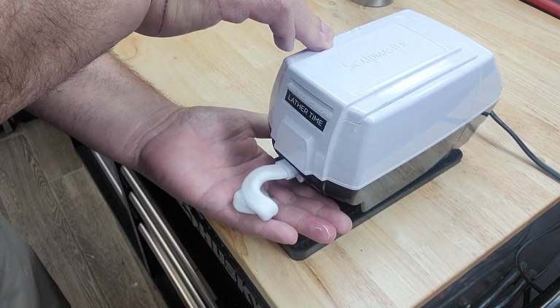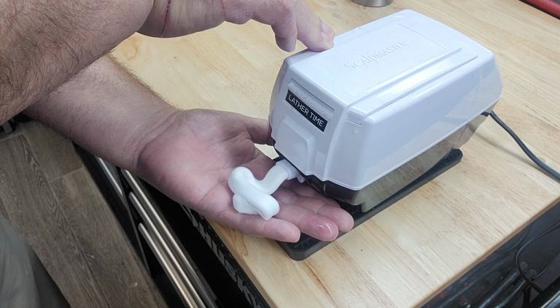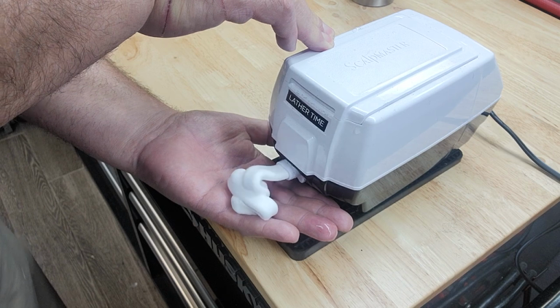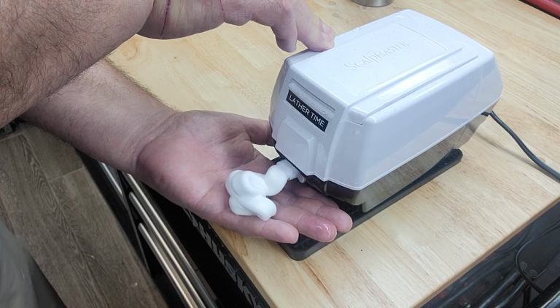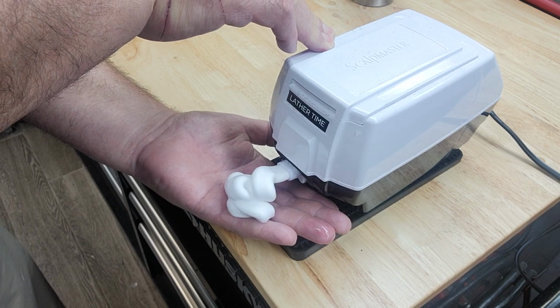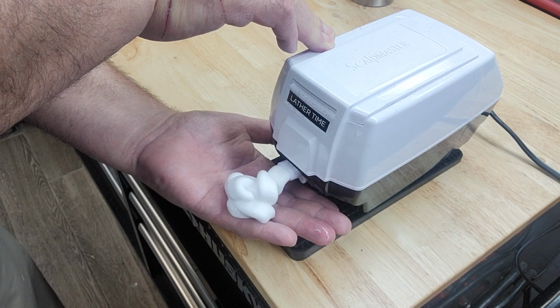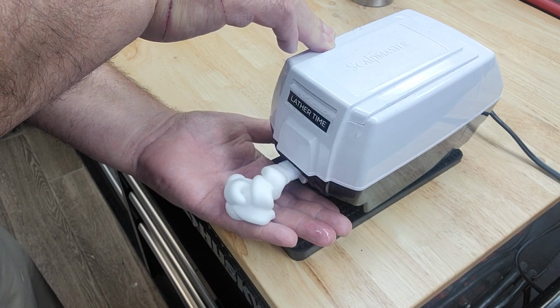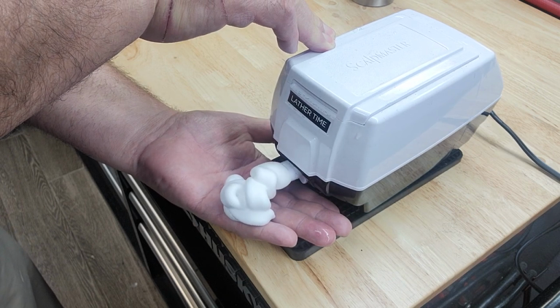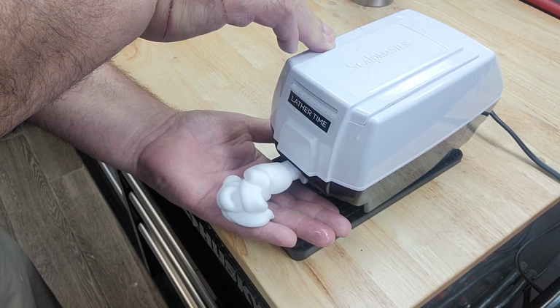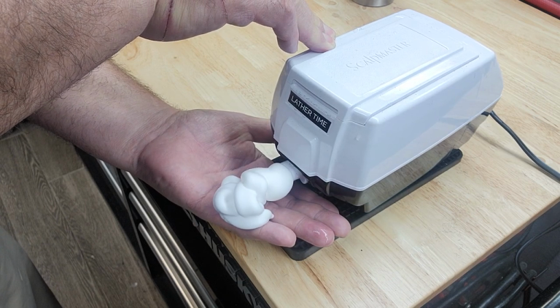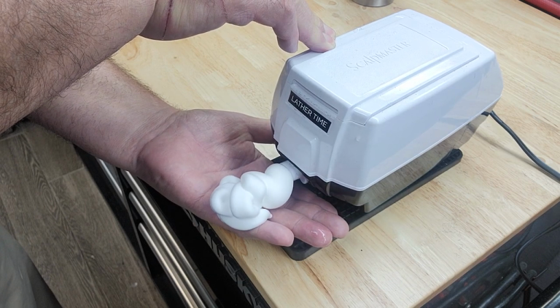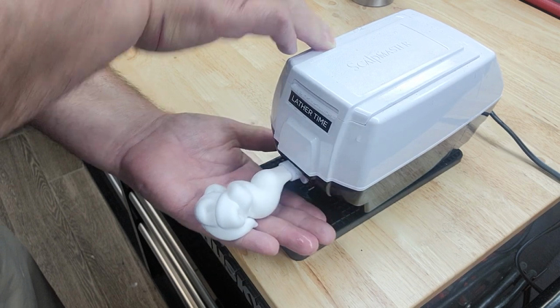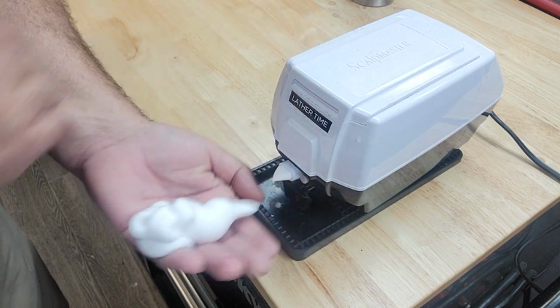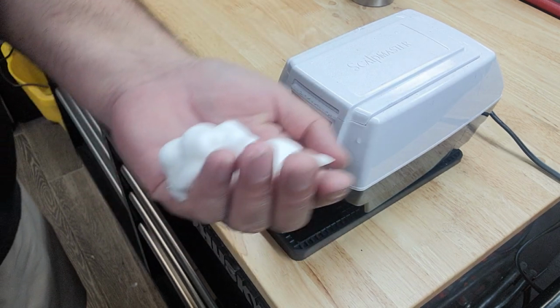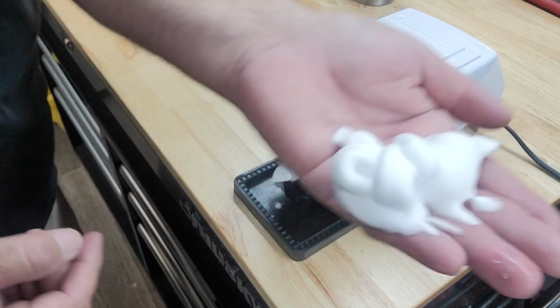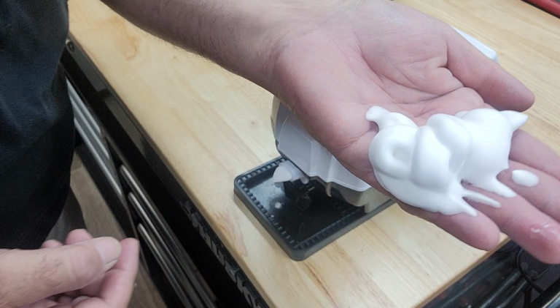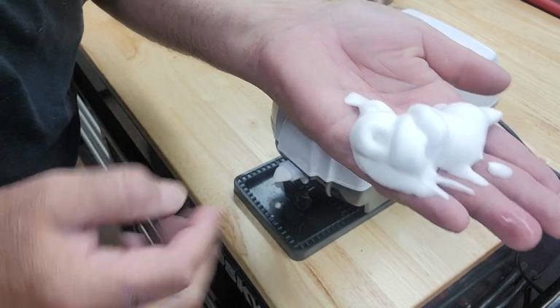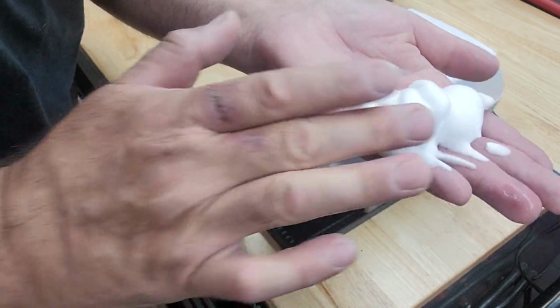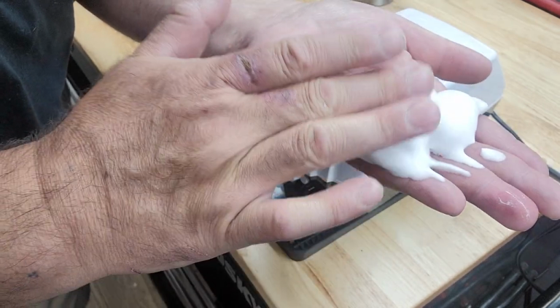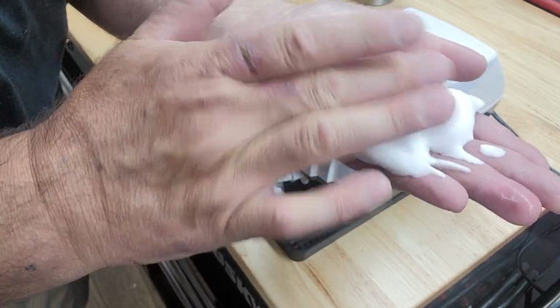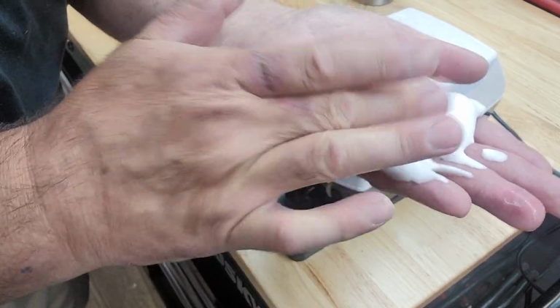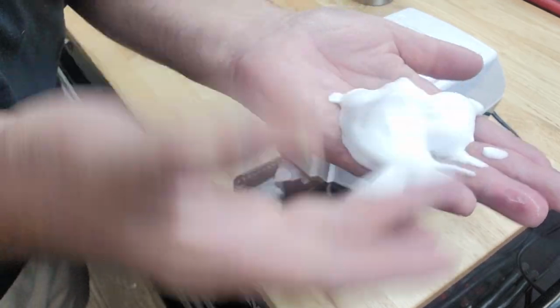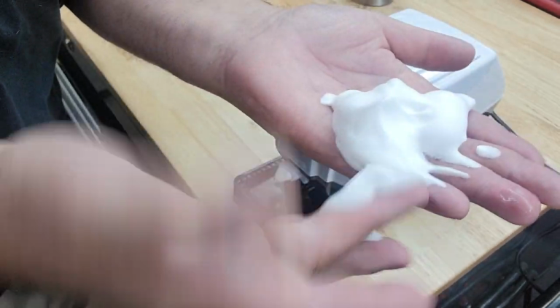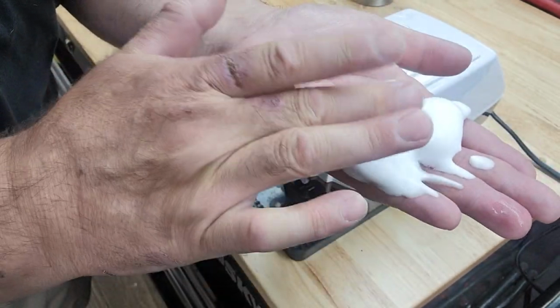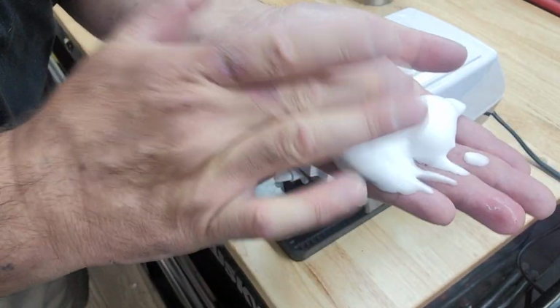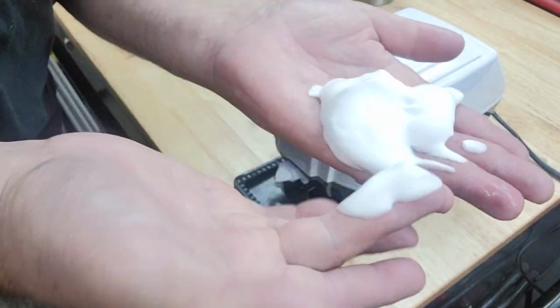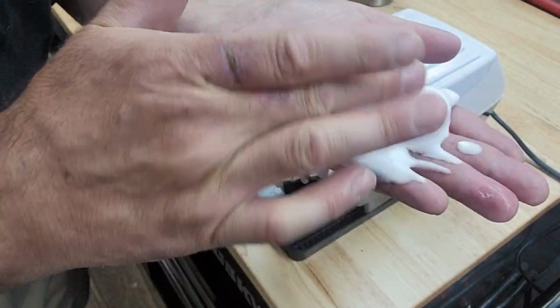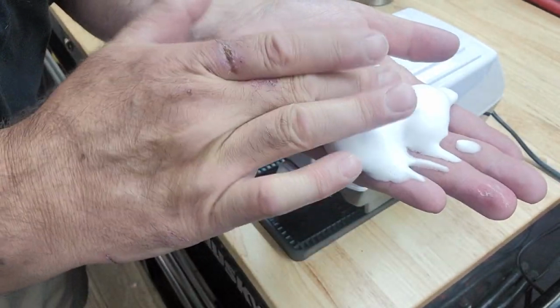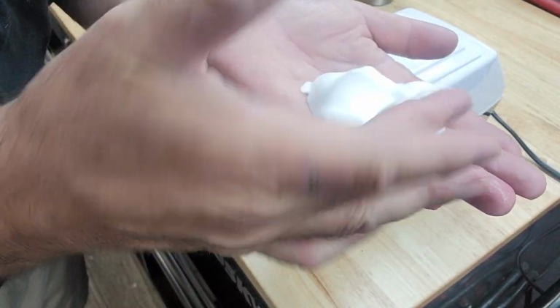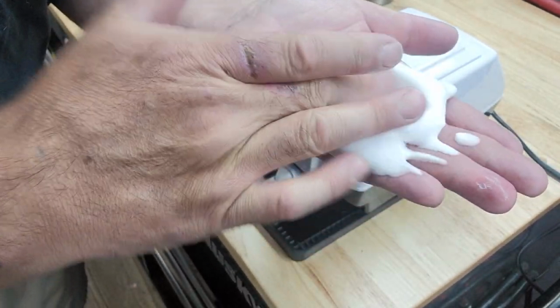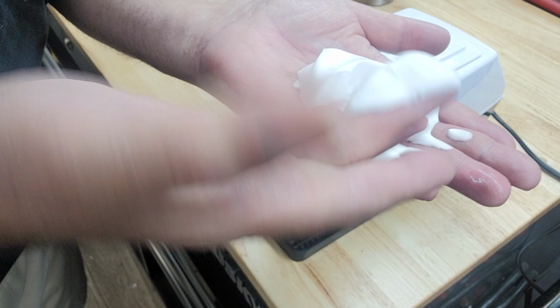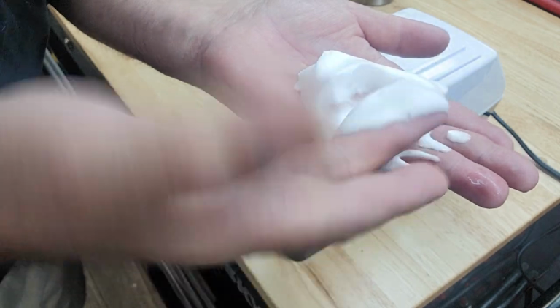Look at this lather that comes out of here — nice and warm, nice and thick. This is the kind of lather you want inside your shop, guys.